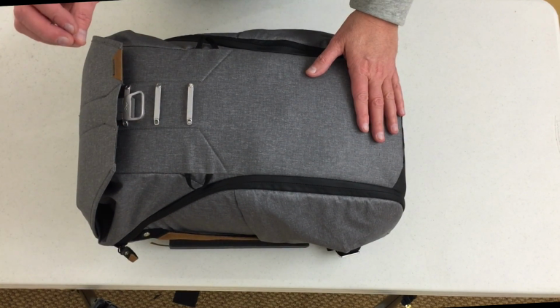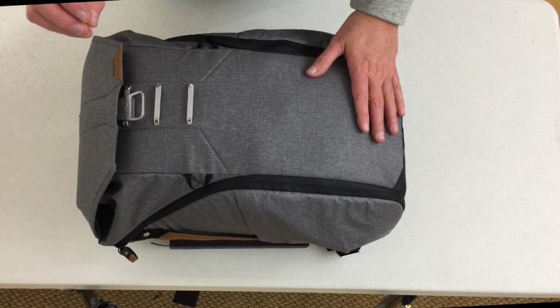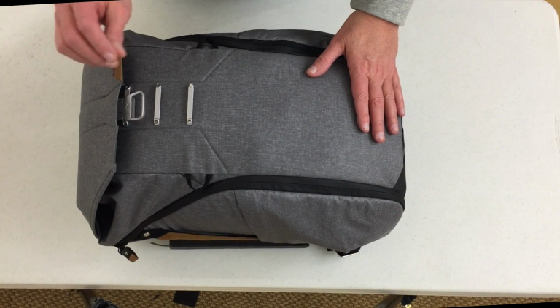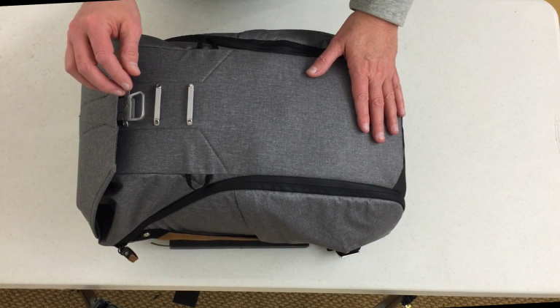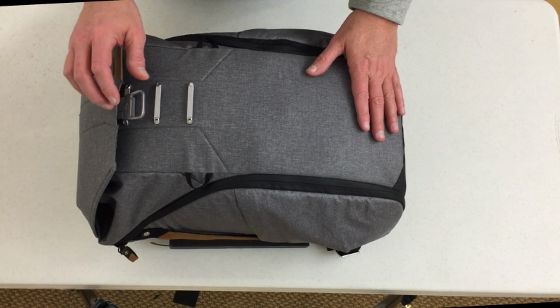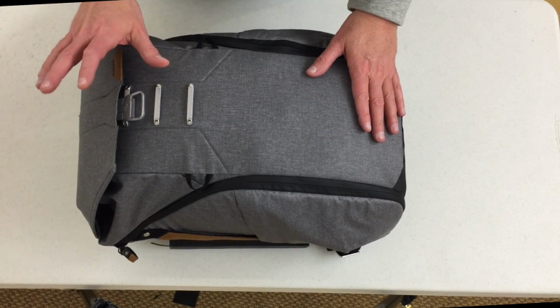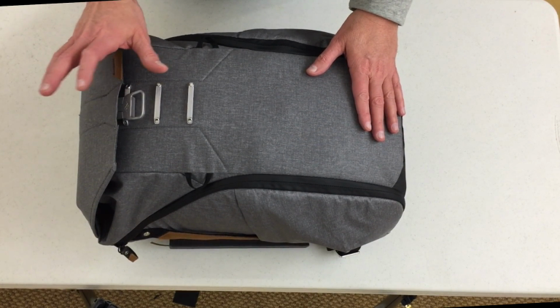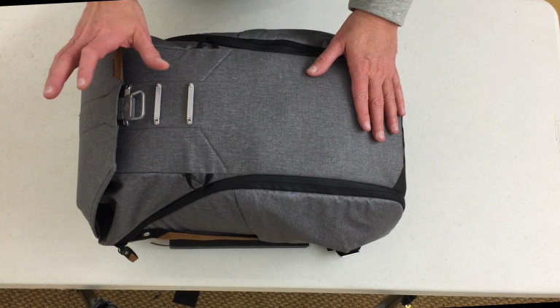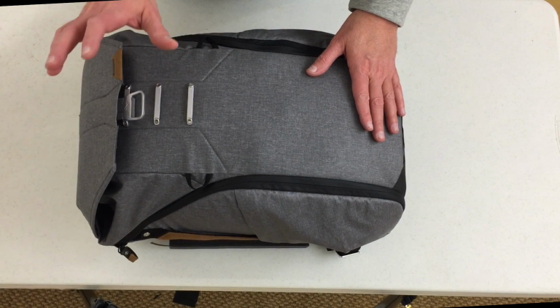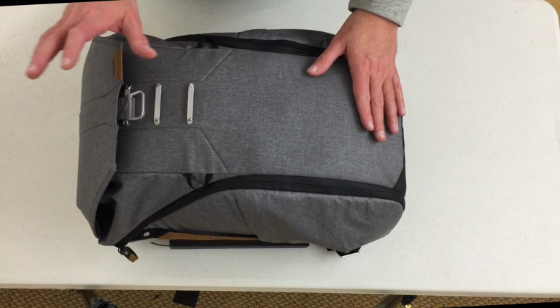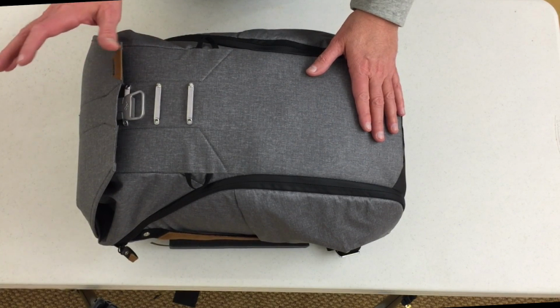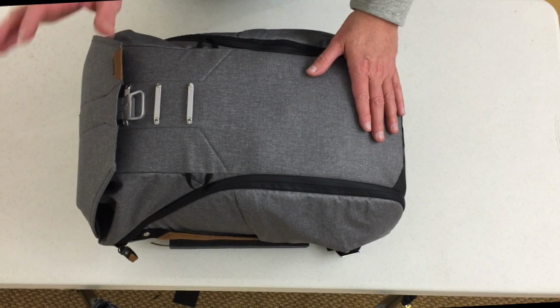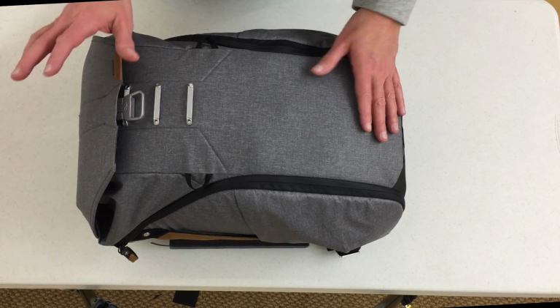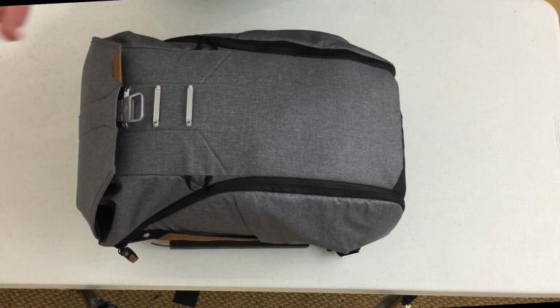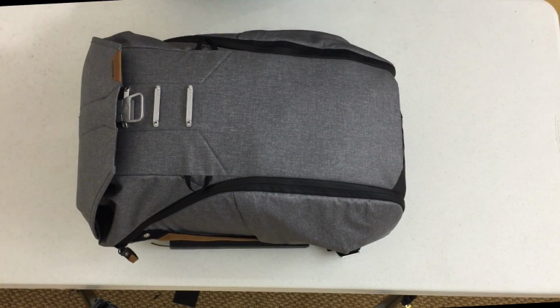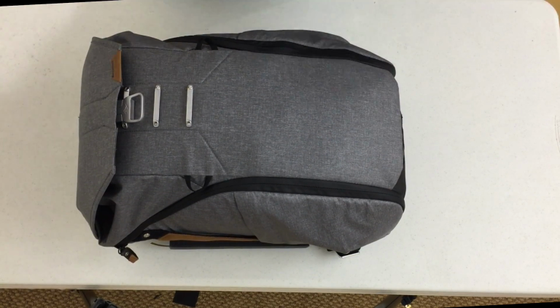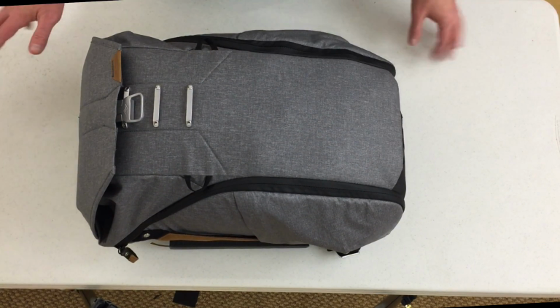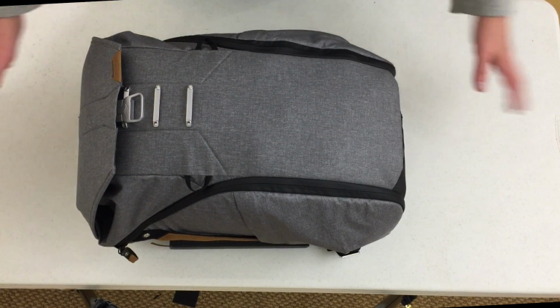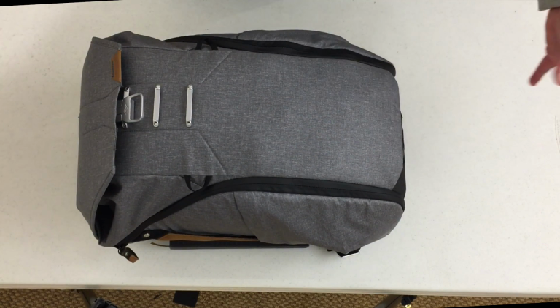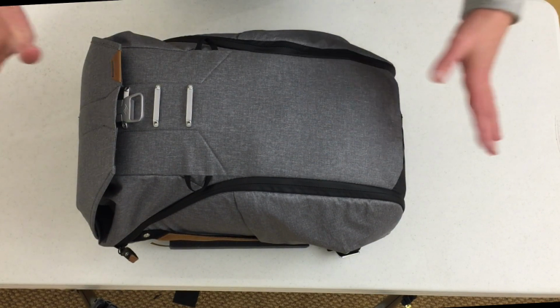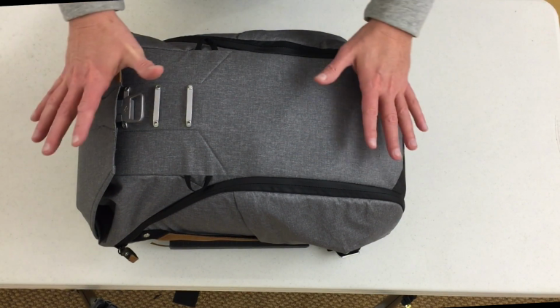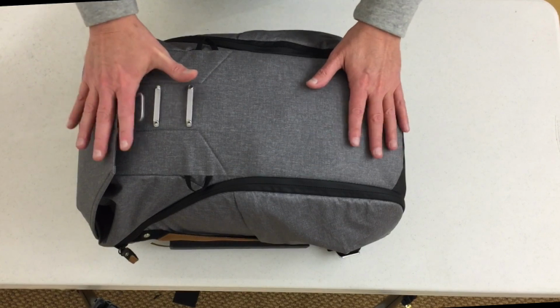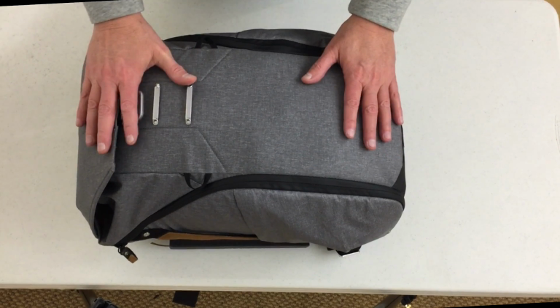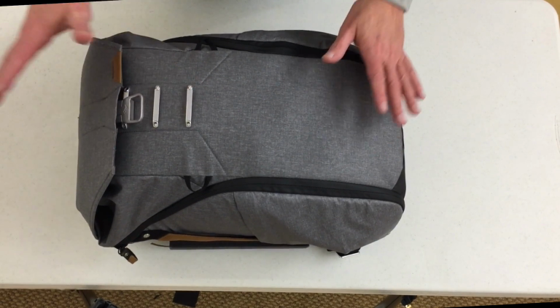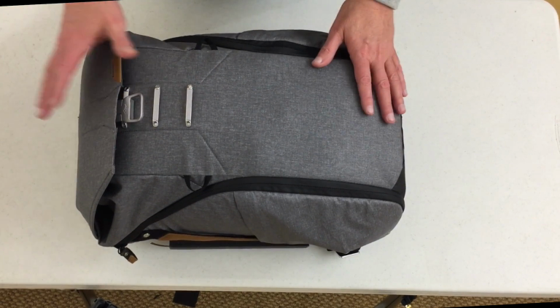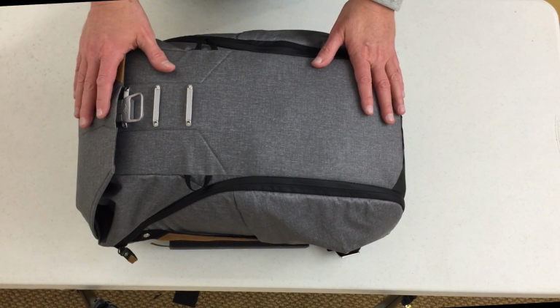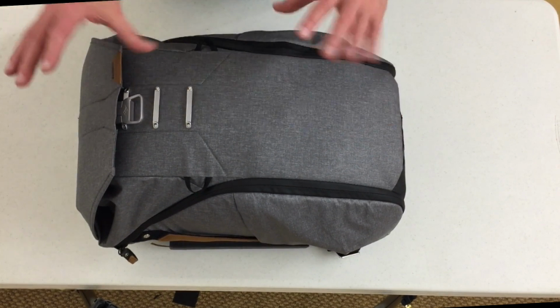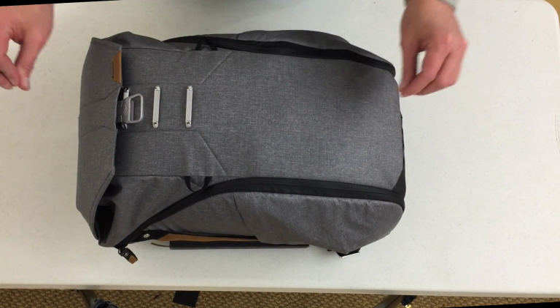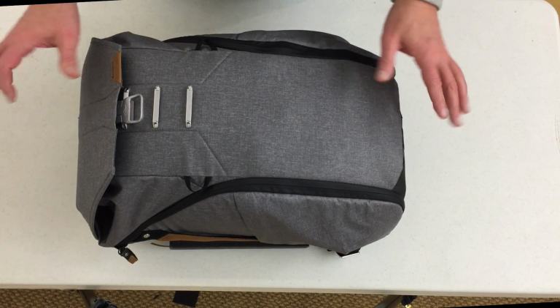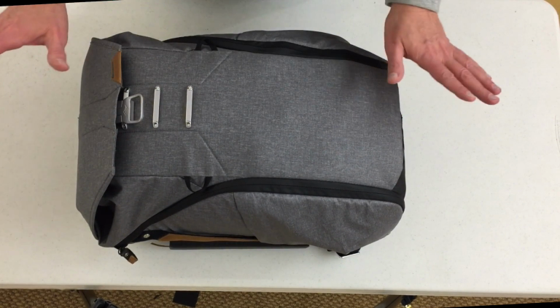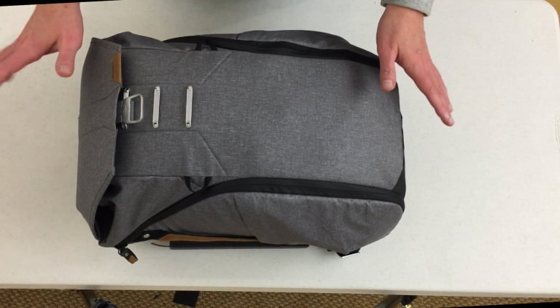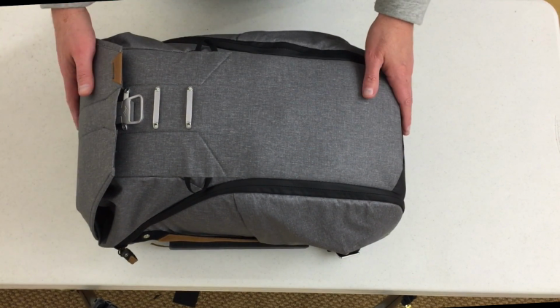I dressed casually, which kind of got me in trouble because some of the people were dressed in suits and I kind of didn't look that great — but that's a whole other story. I had everything I needed in the Everyday Backpack. I did not take an extra bag with me.